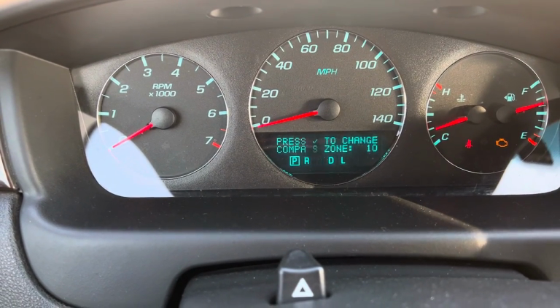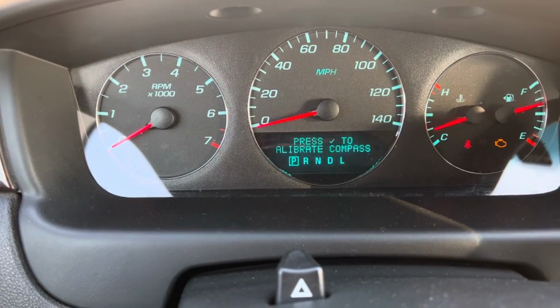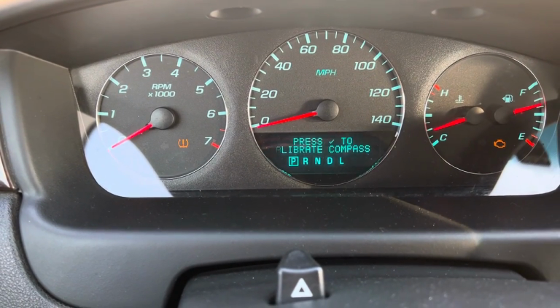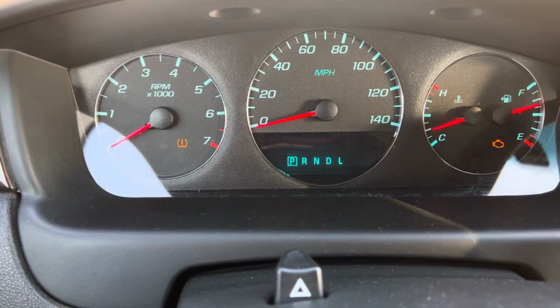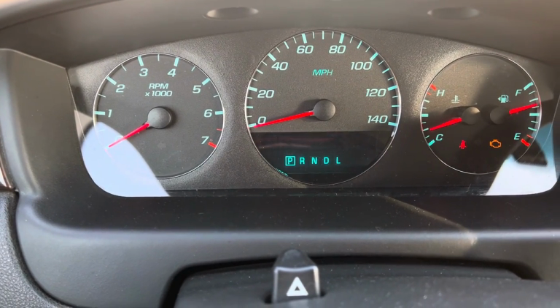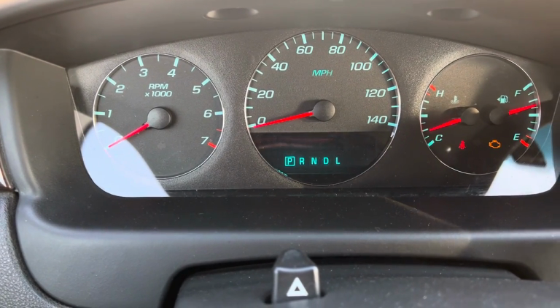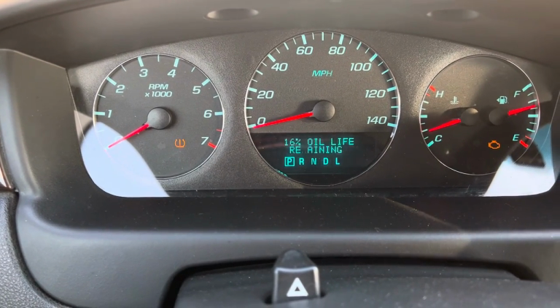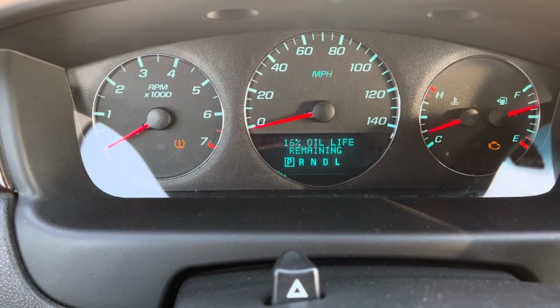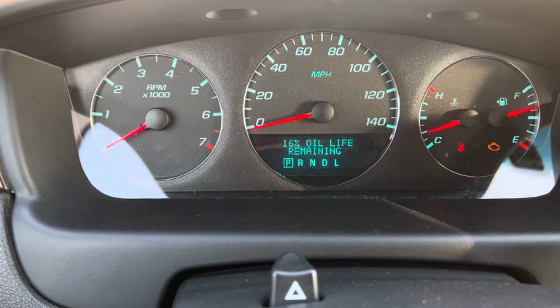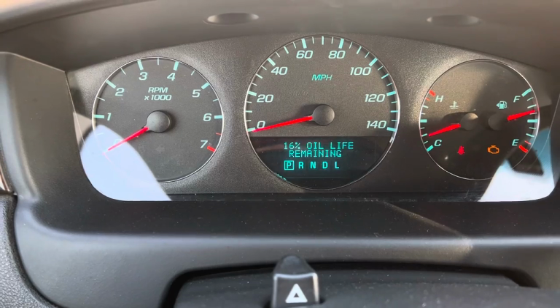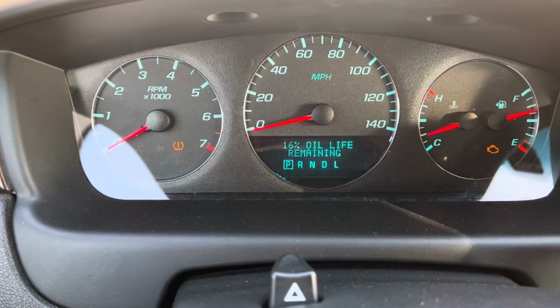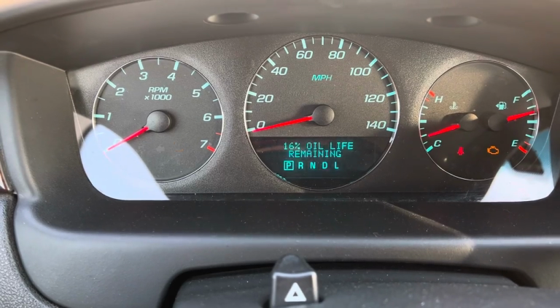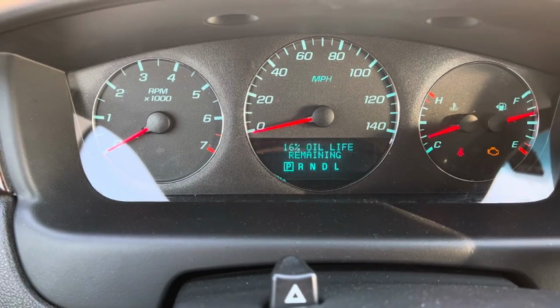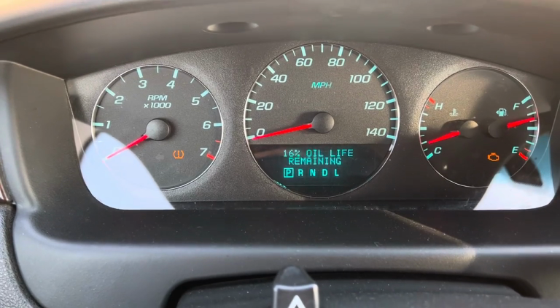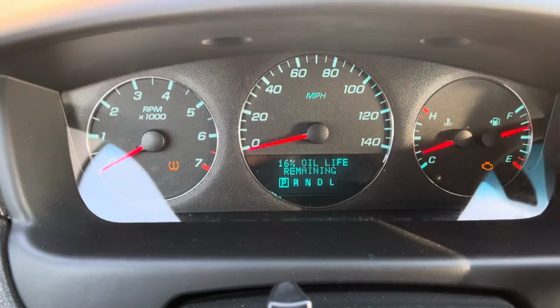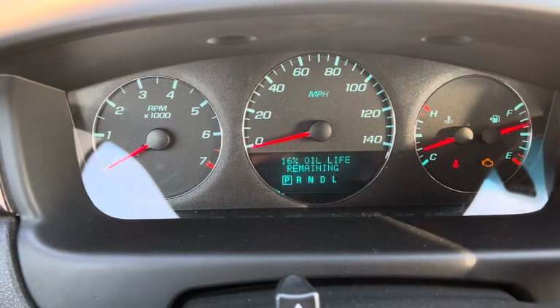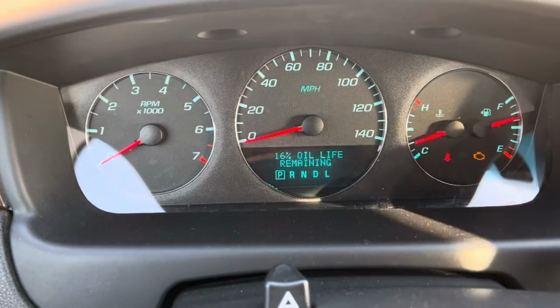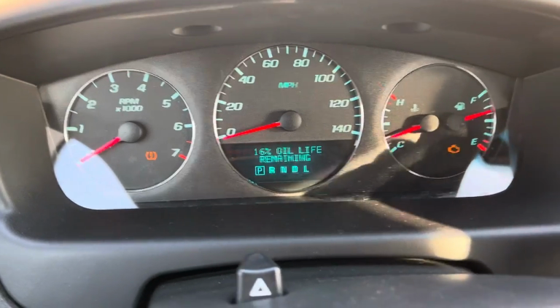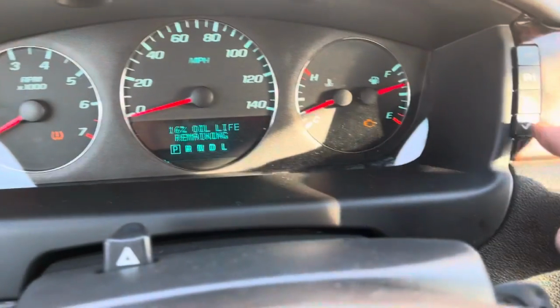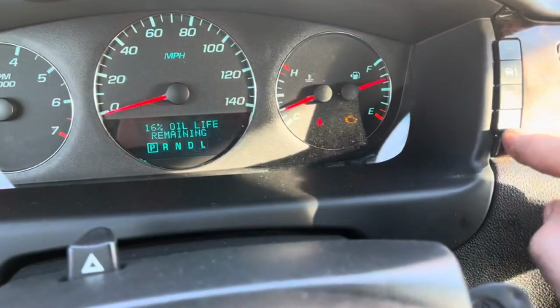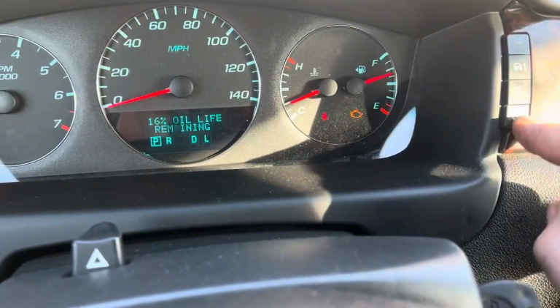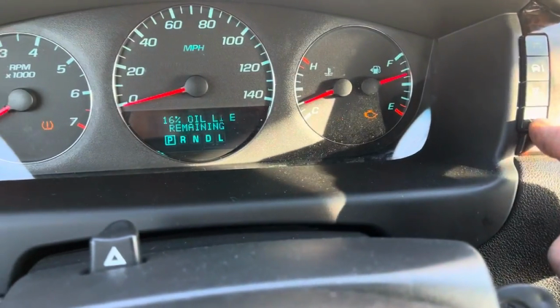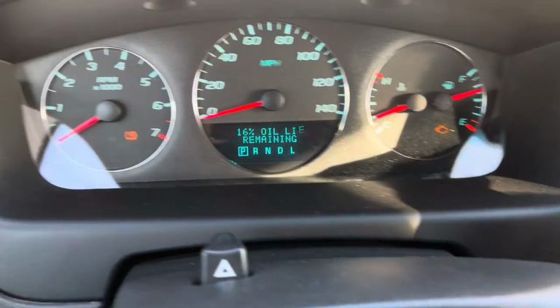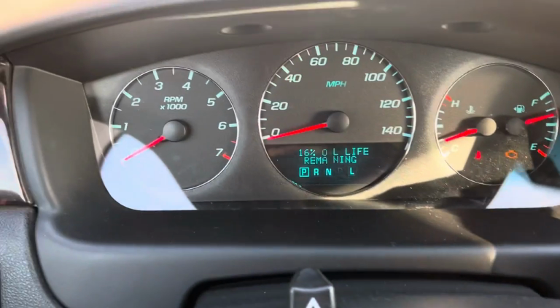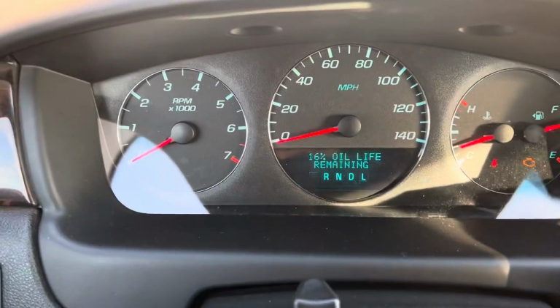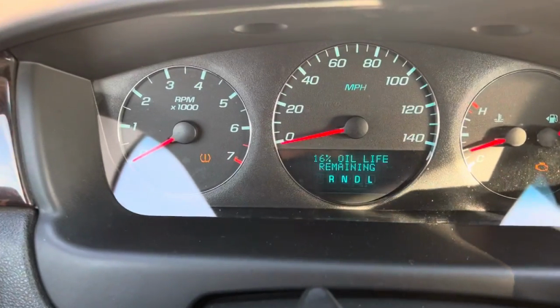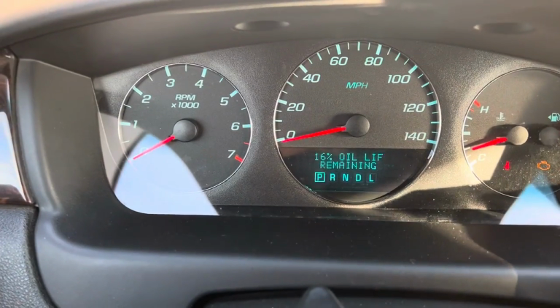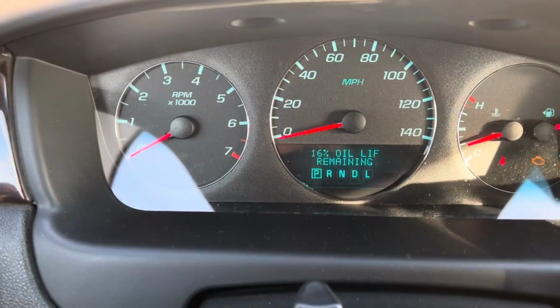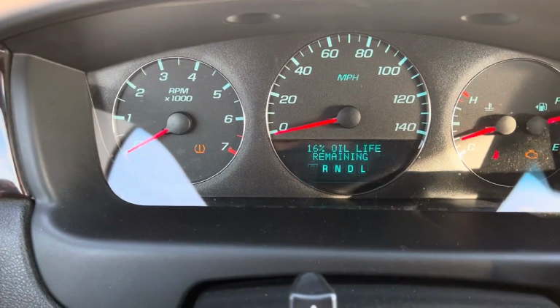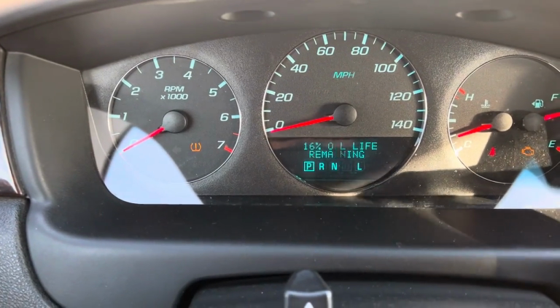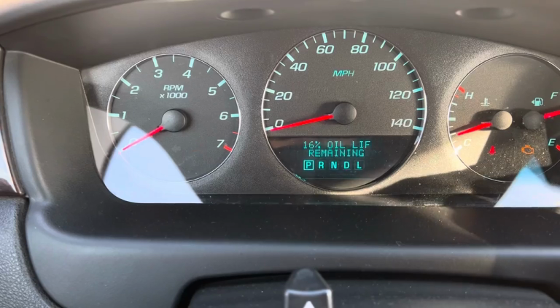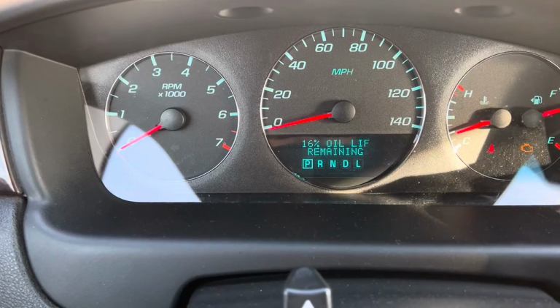it's going to show tire pressures, which they're low — it's surprising, huh? And 16% oil life left. Then we're going to go down here to this checkmark button.